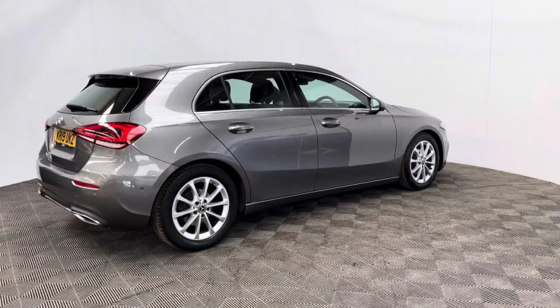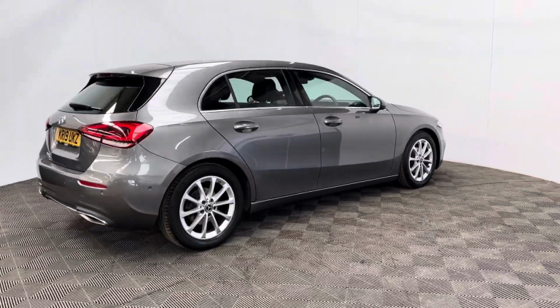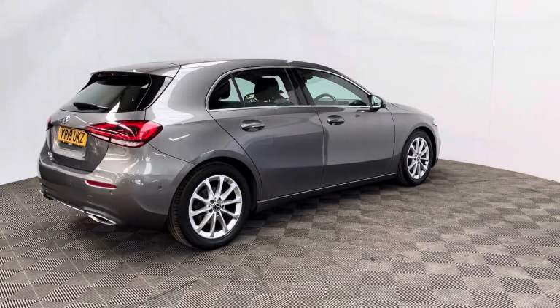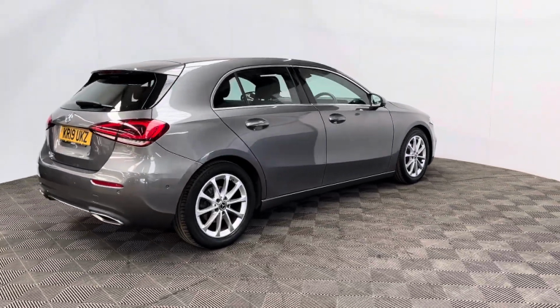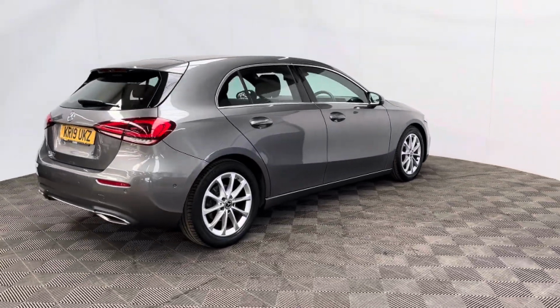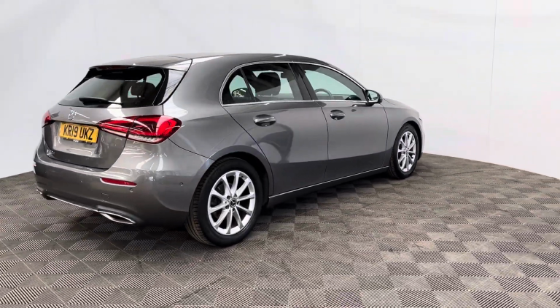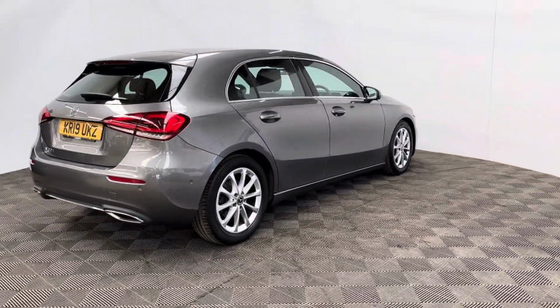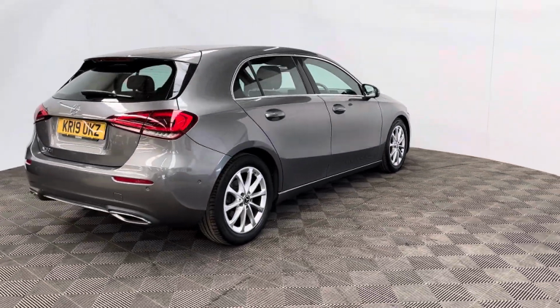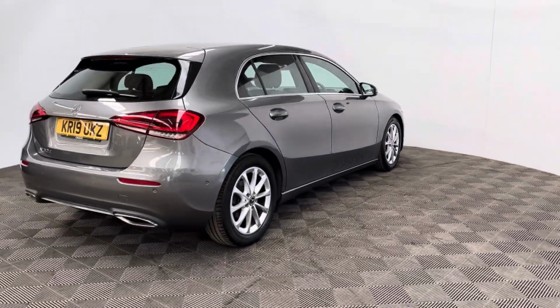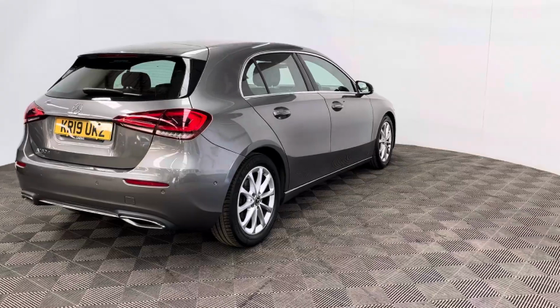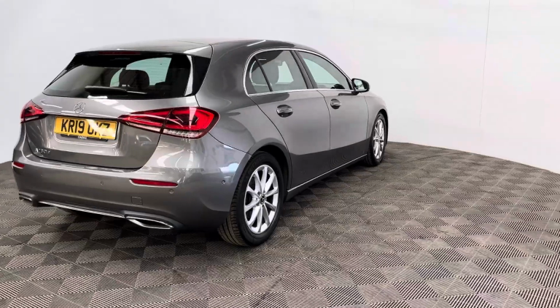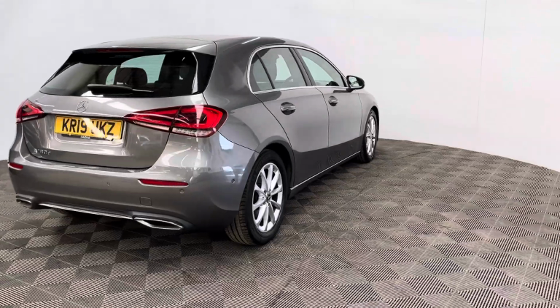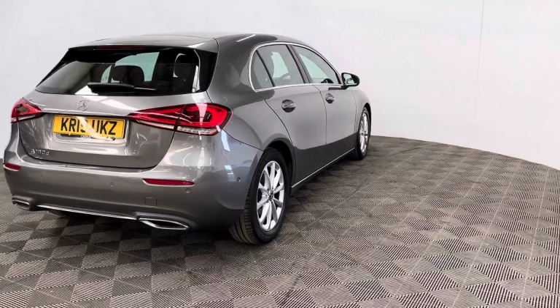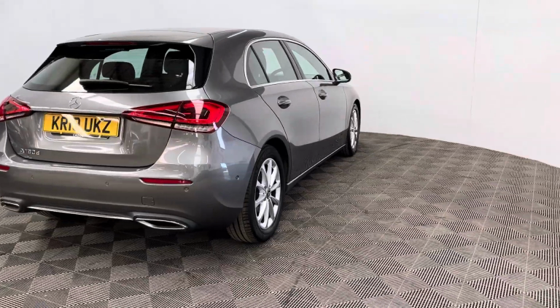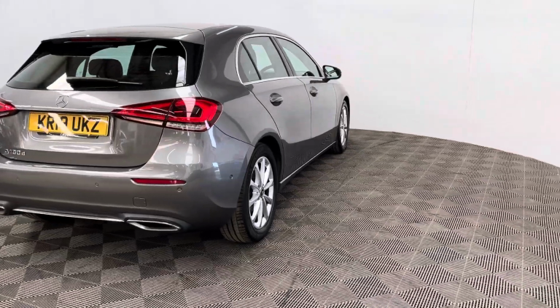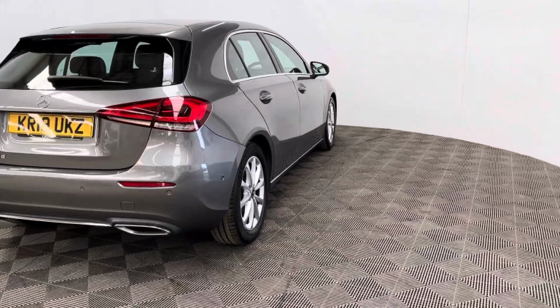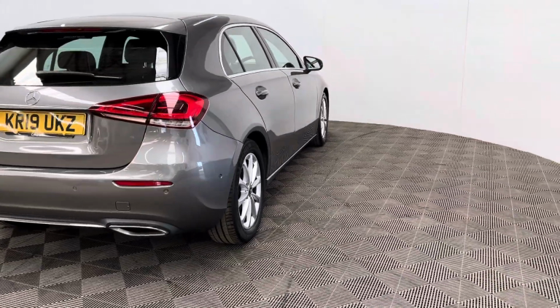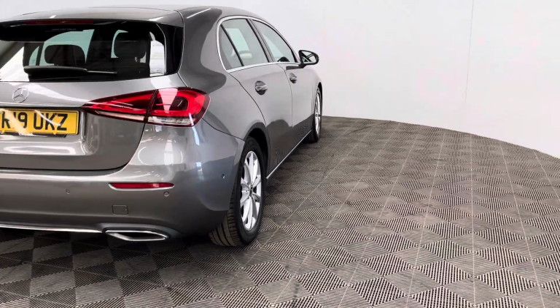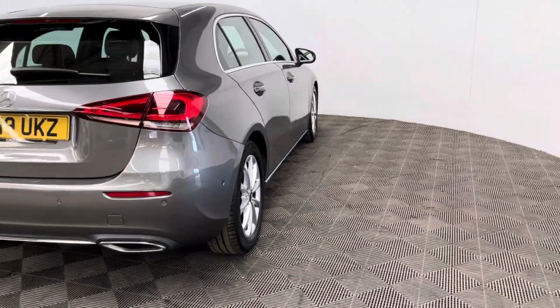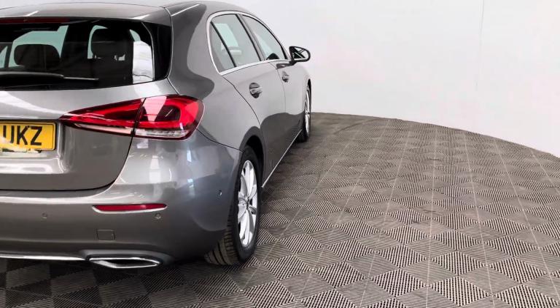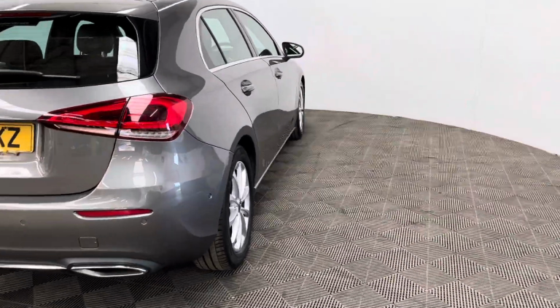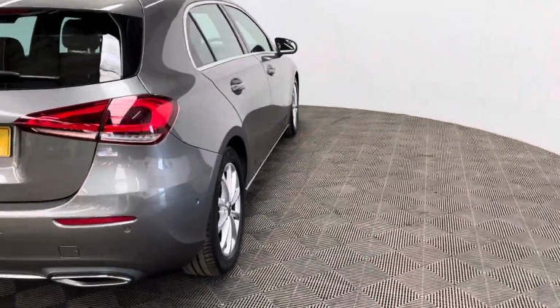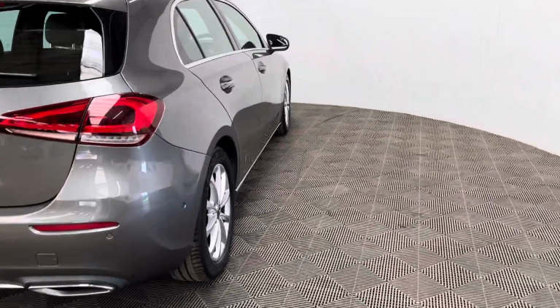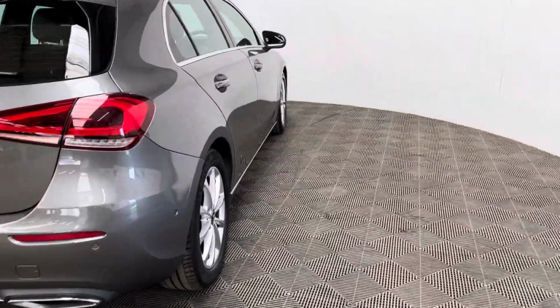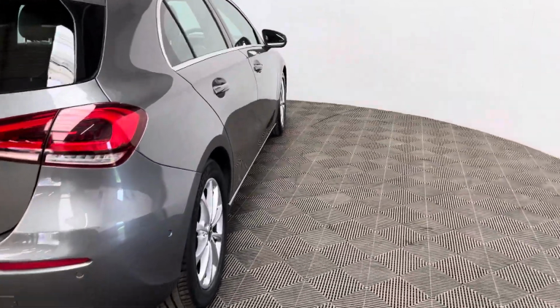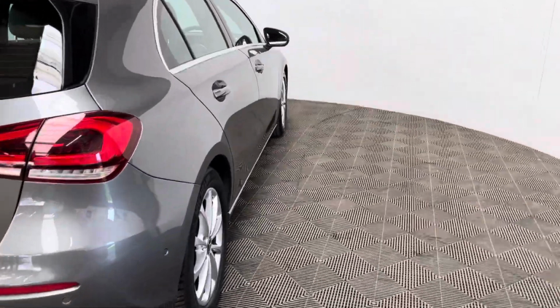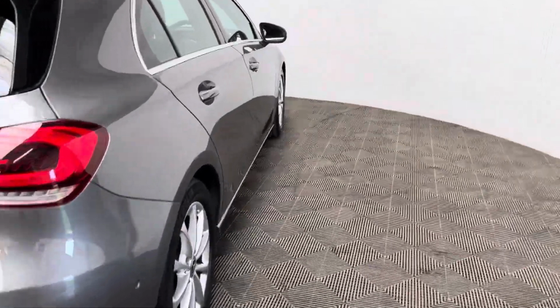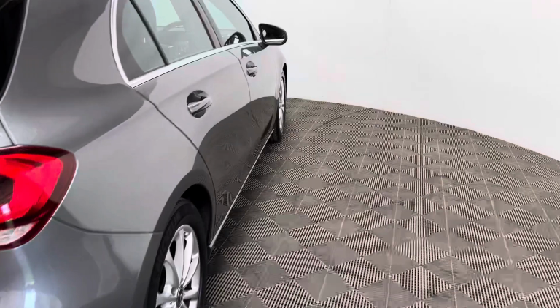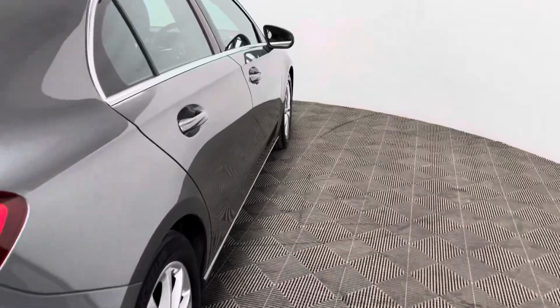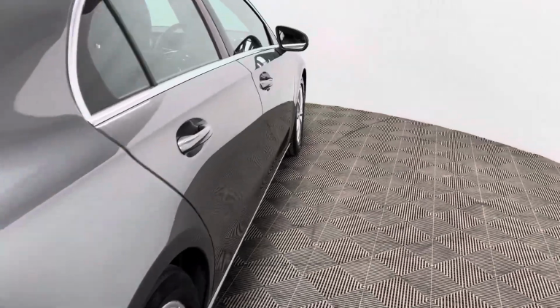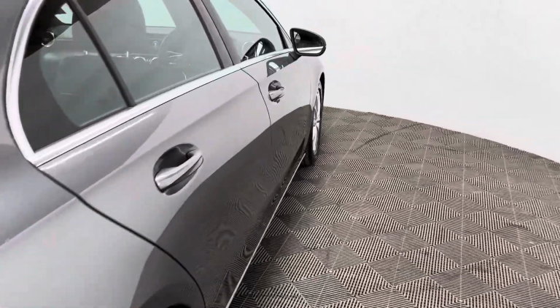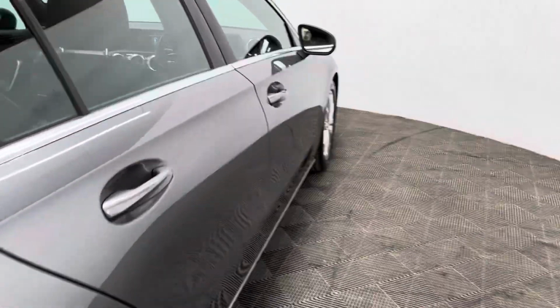The insurance group is 18 and the car has covered just over 59,000 miles. This particular colour is the metallic mountain grey and it looks in really good condition for the mileage.